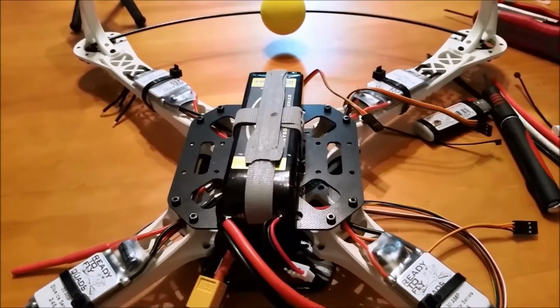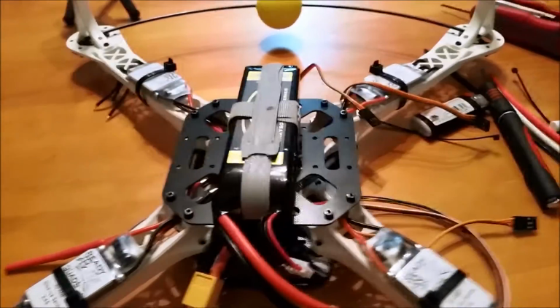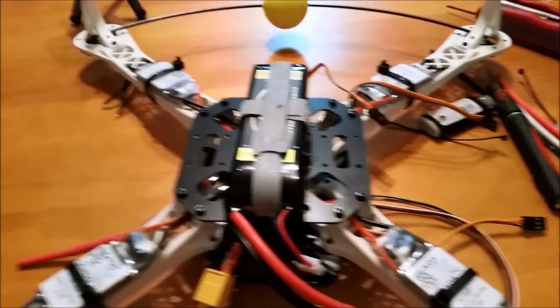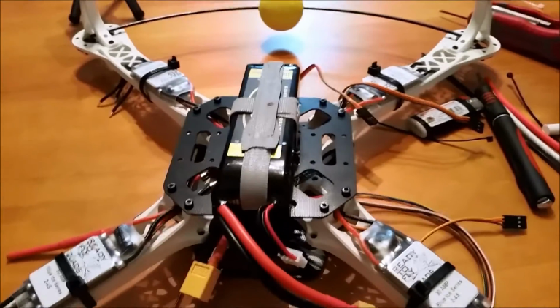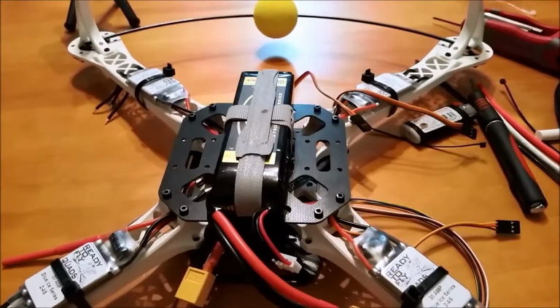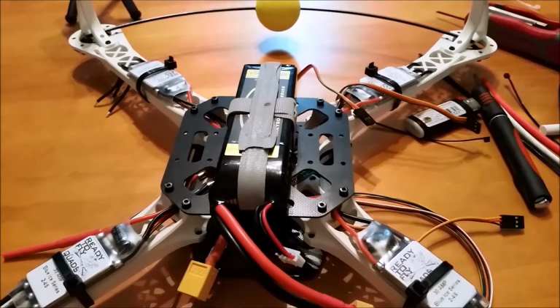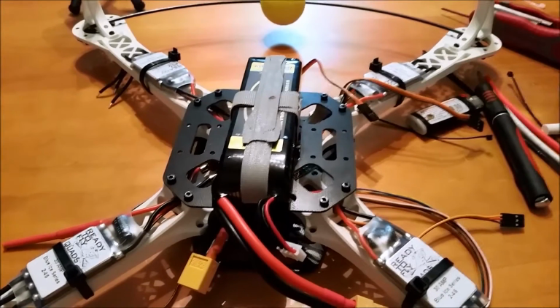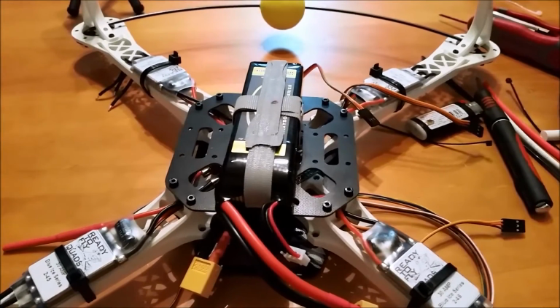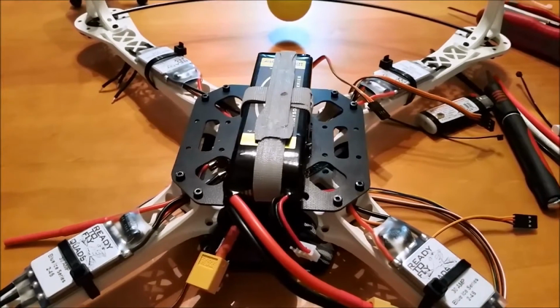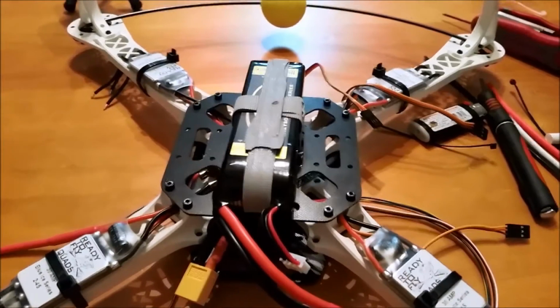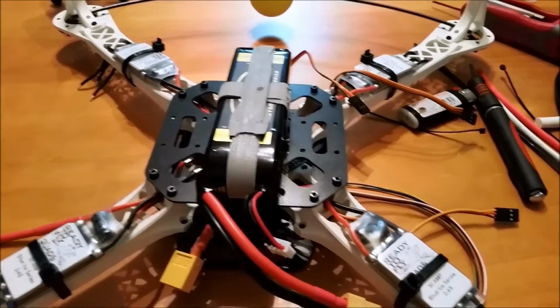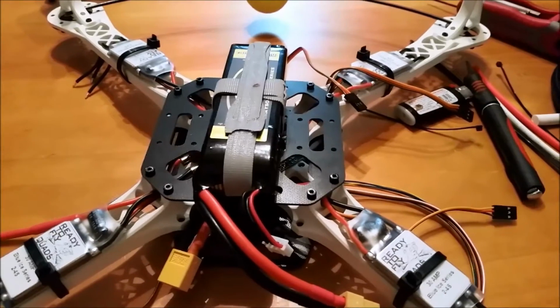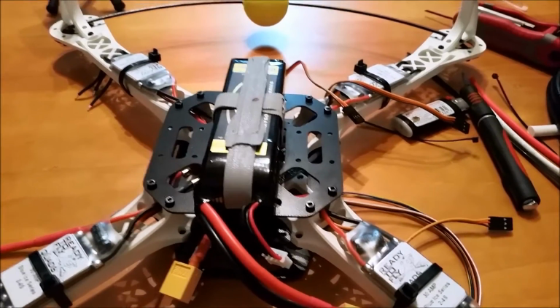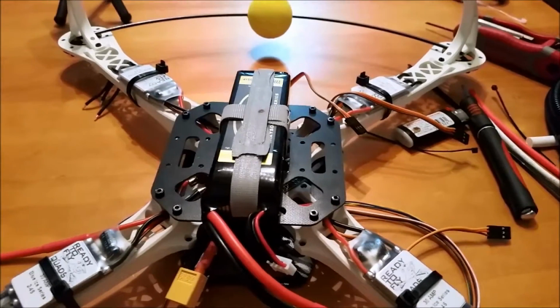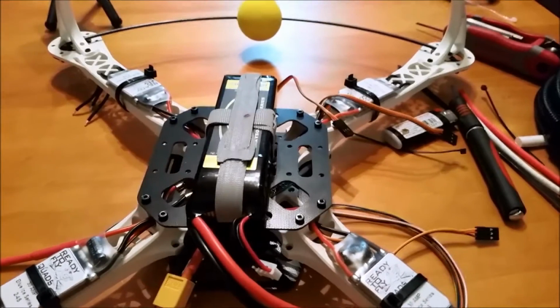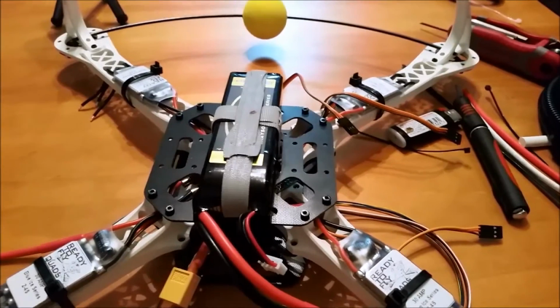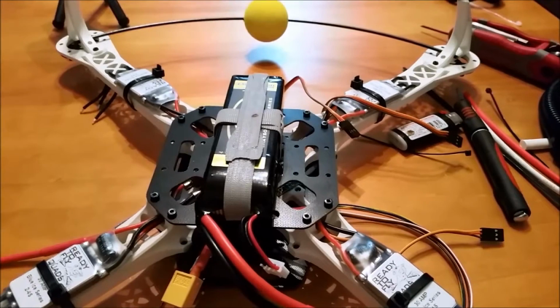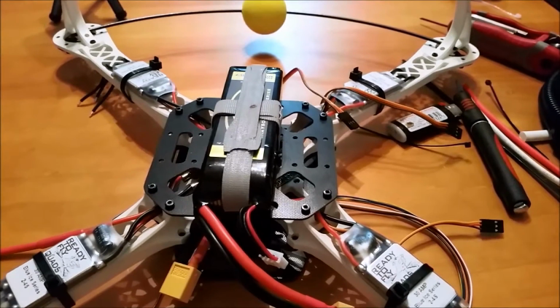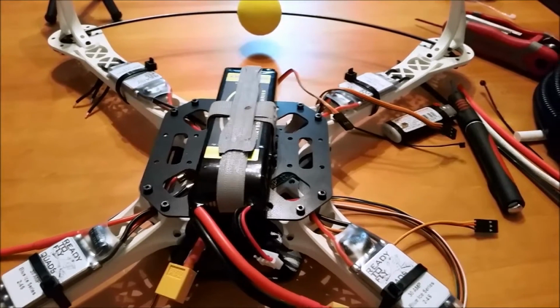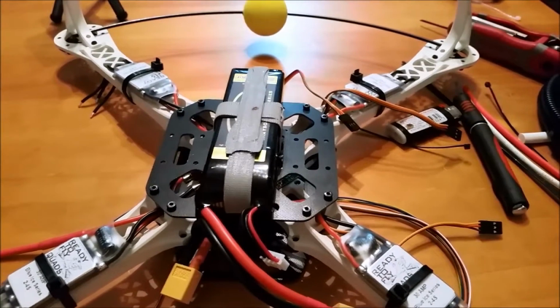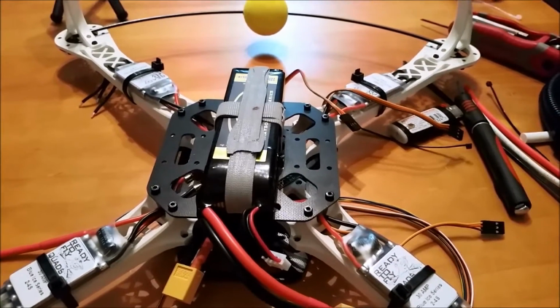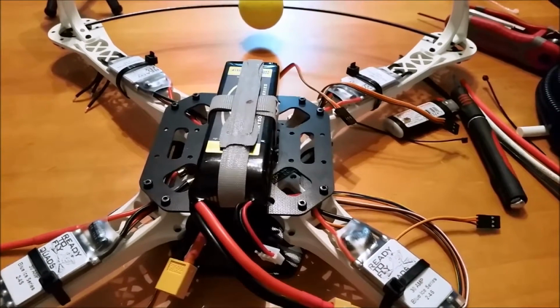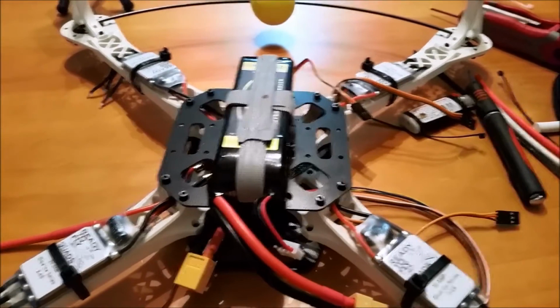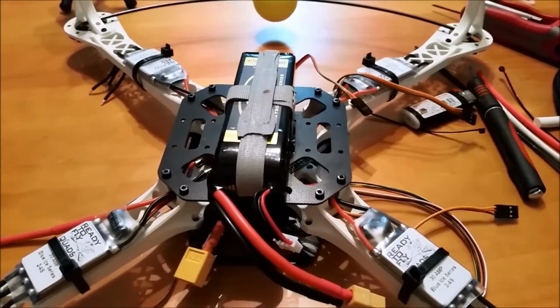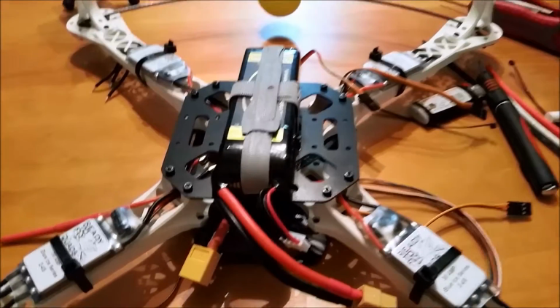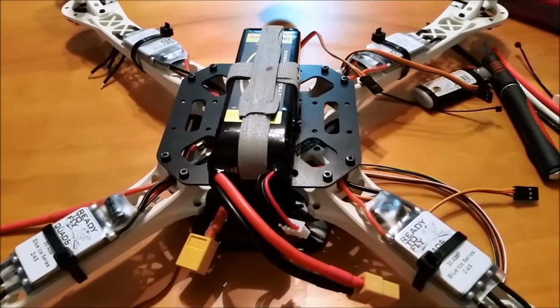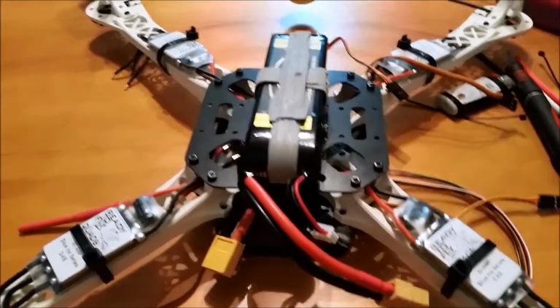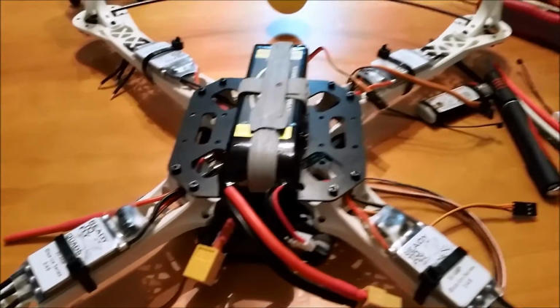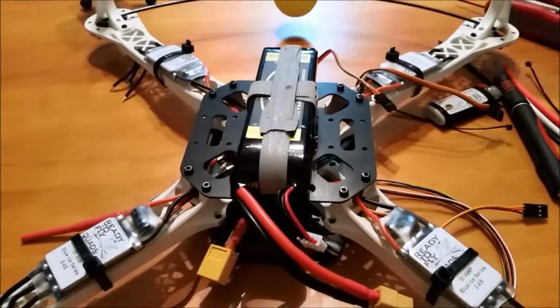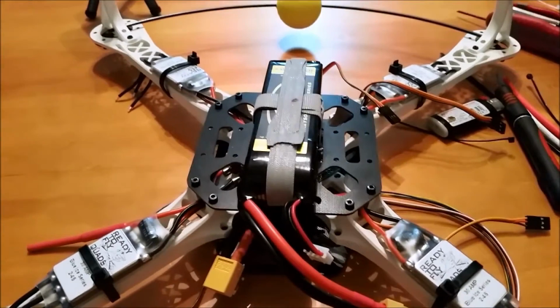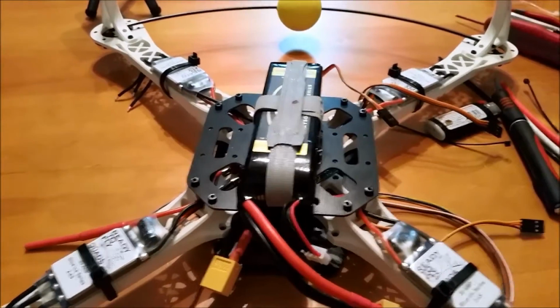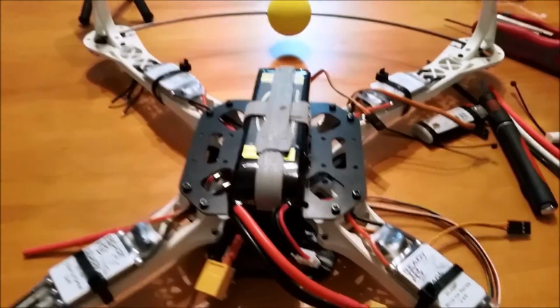Now what we're going to do is mount the CC3D board, add a couple other little touches, and then start mounting the motors. I'm just waiting for a few plugs — I need some bullet plugs to finish my build.